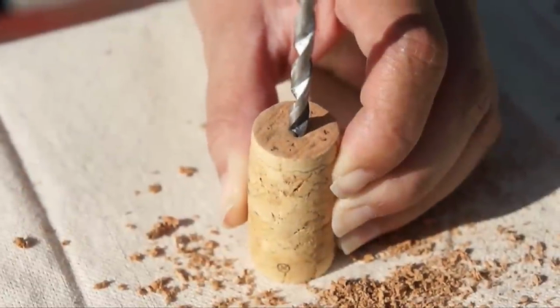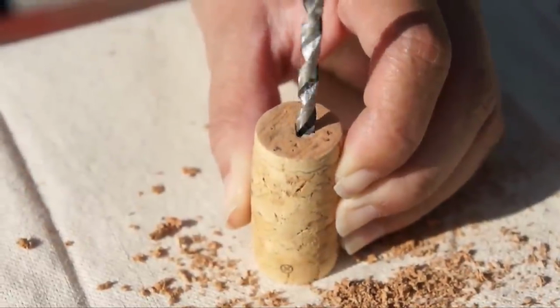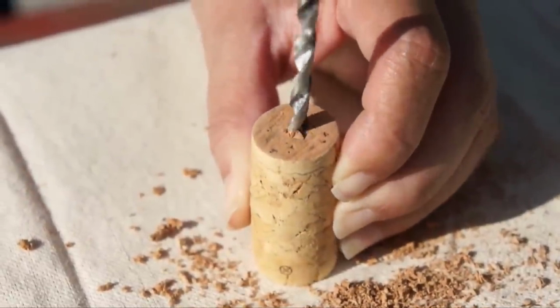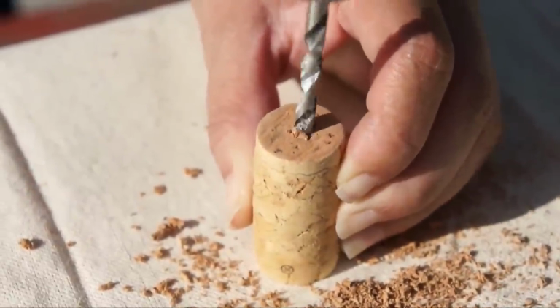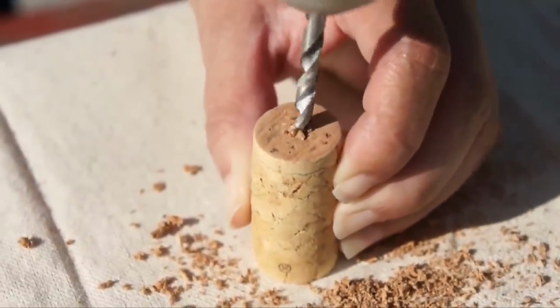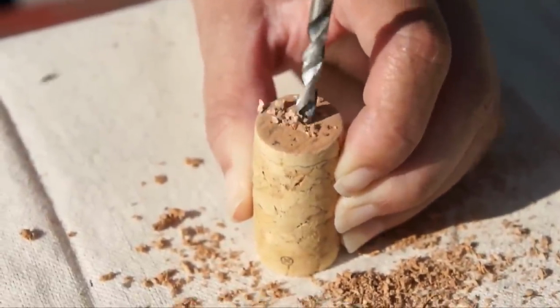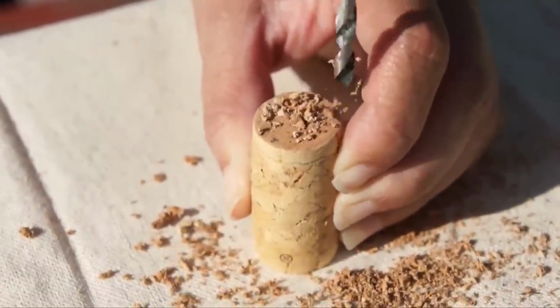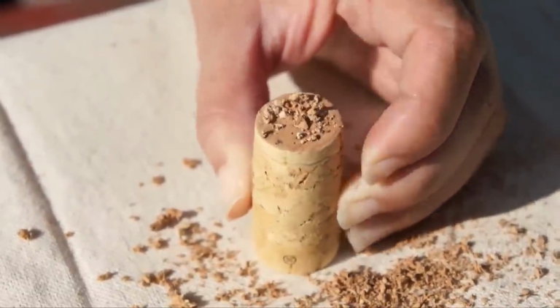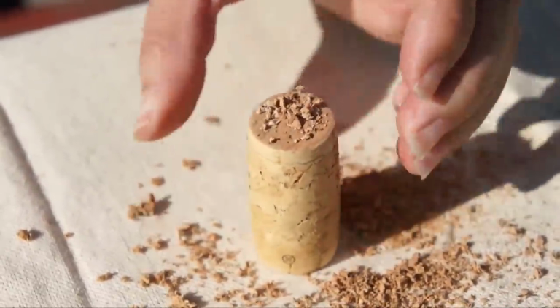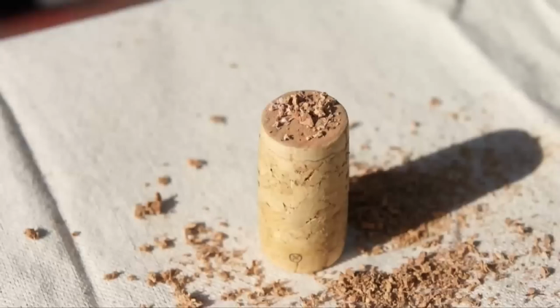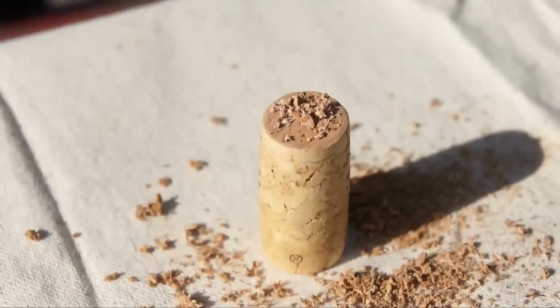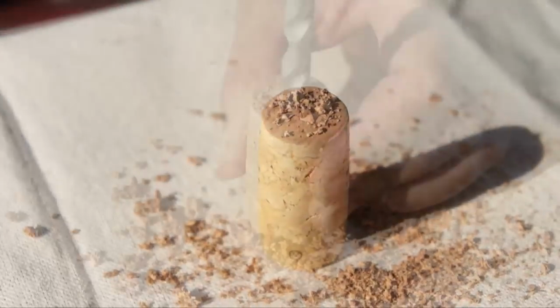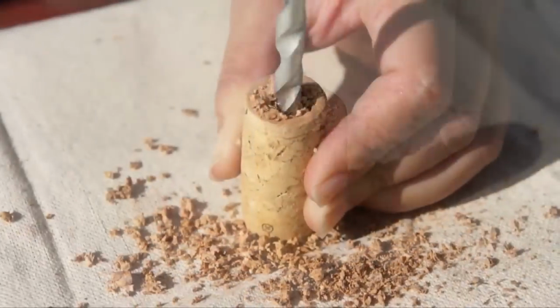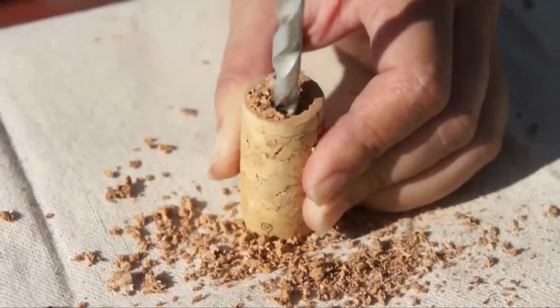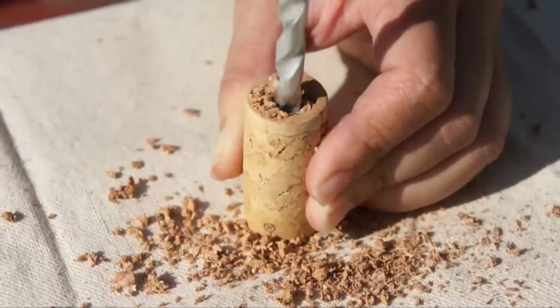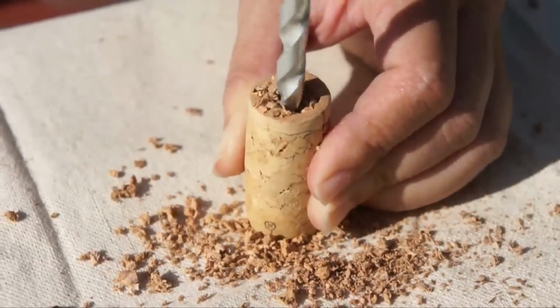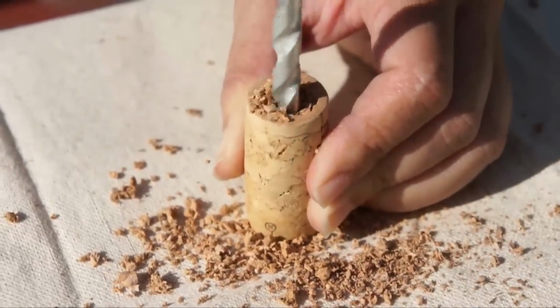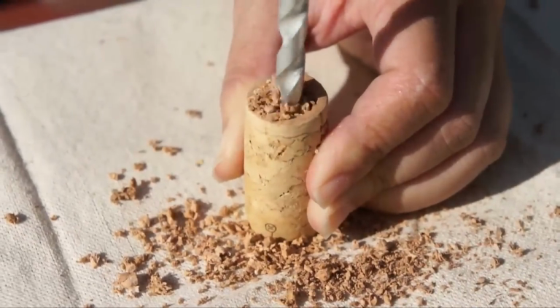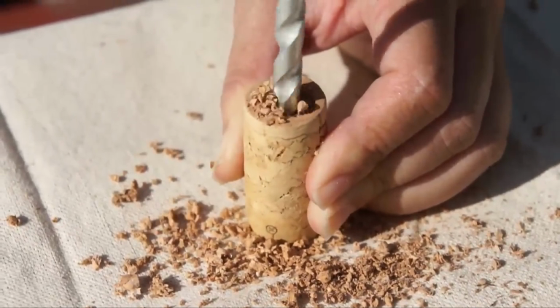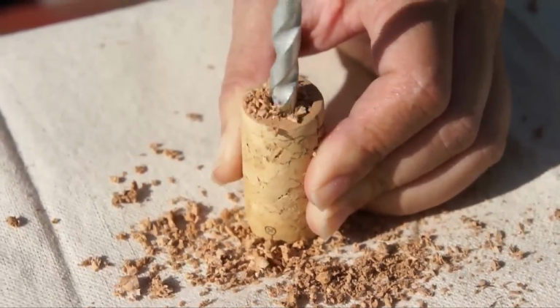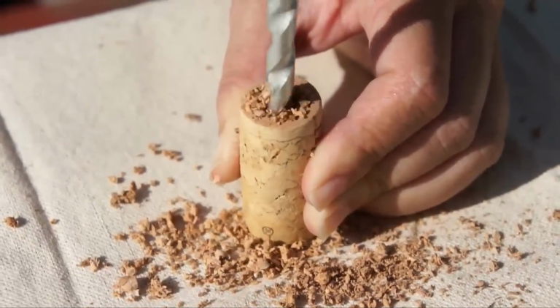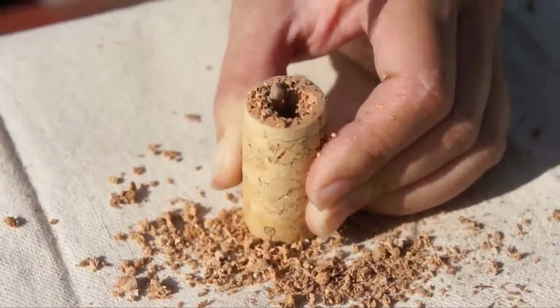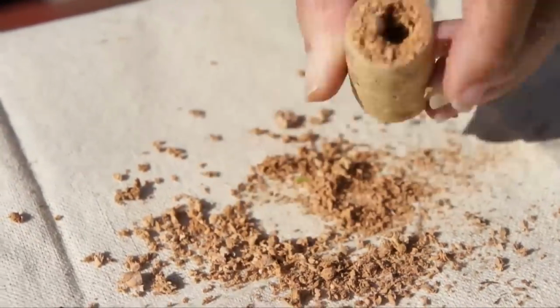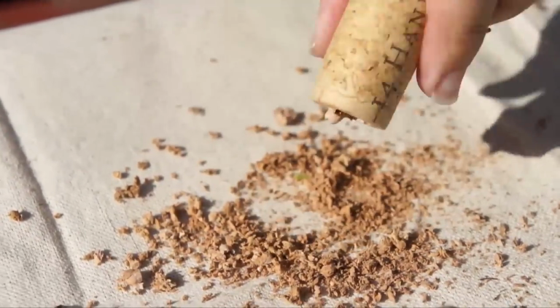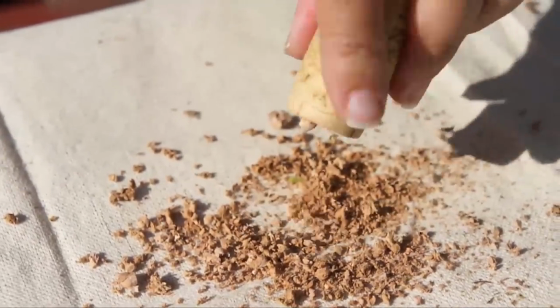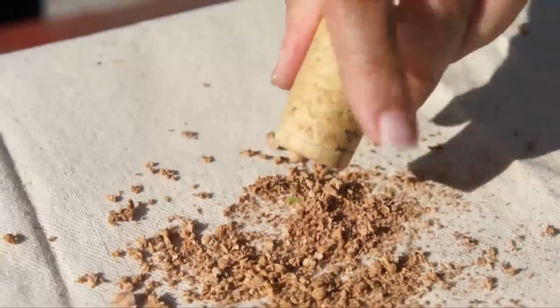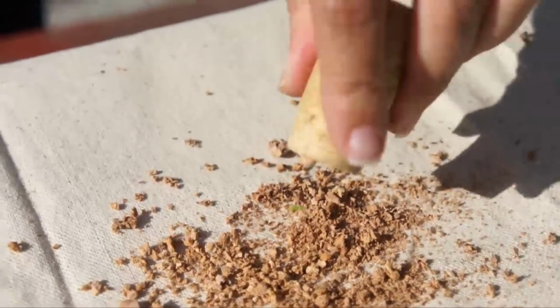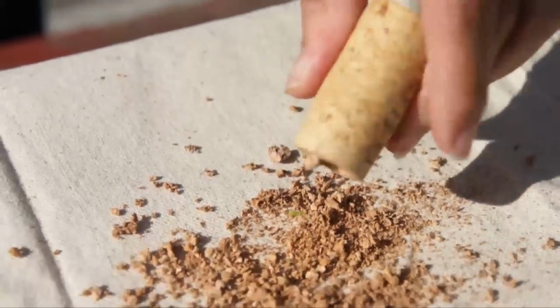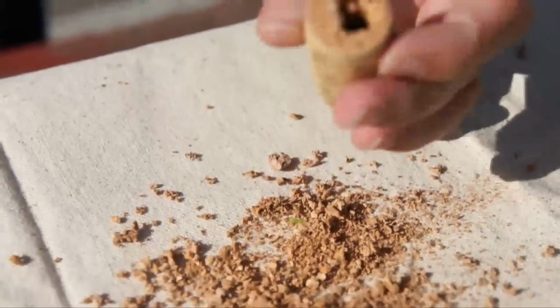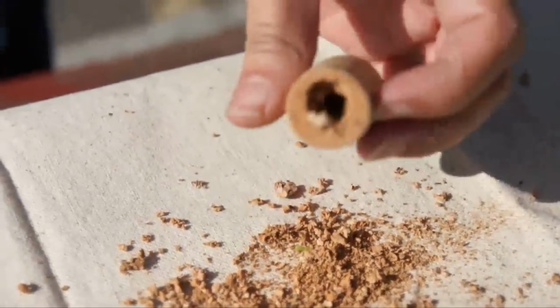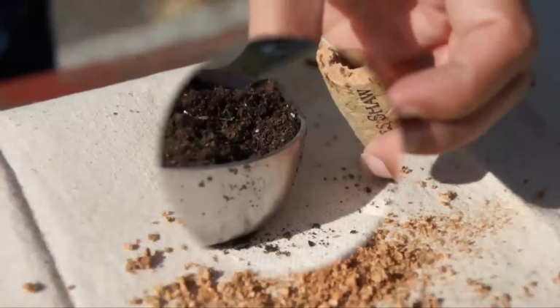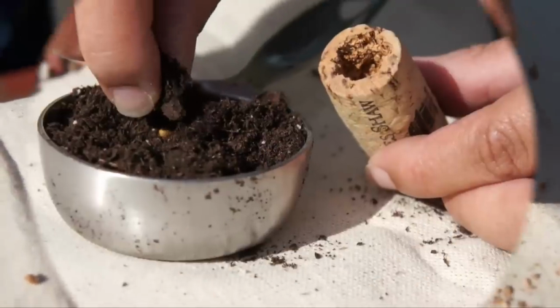First, drill a pilot hole with the smaller bit into the top of each cork. Use the larger bit to enlarge the hole, being careful to avoid drilling all the way to the bottom. The hole should be about one inch deep.